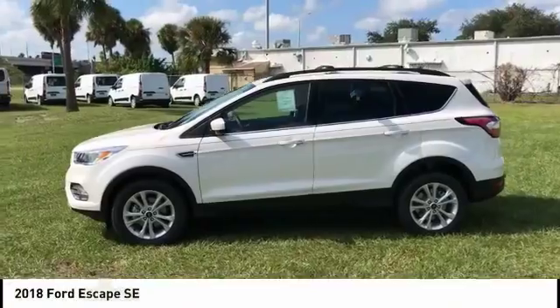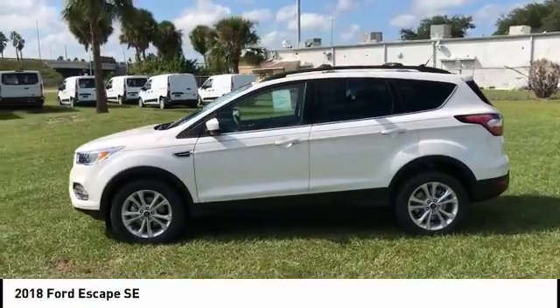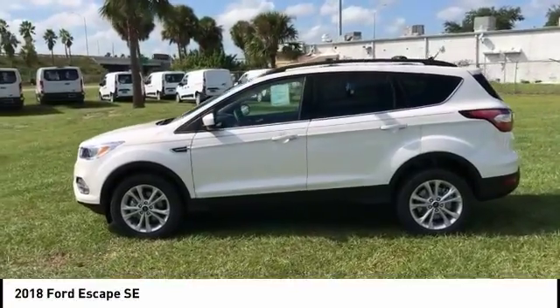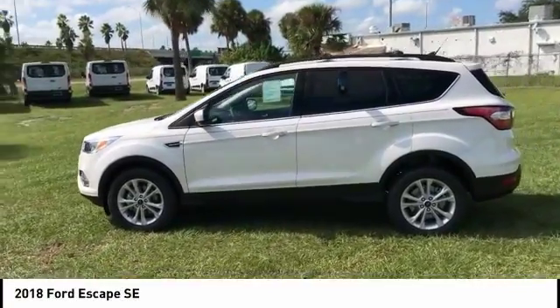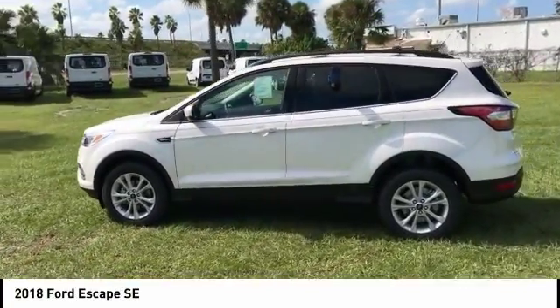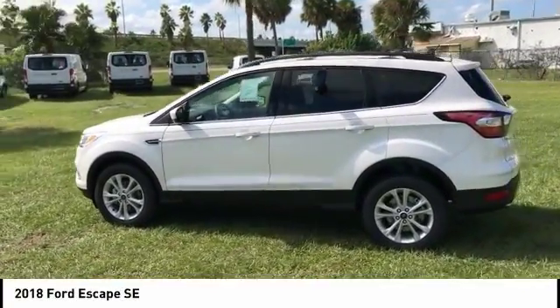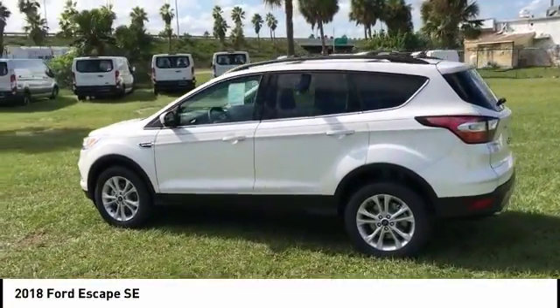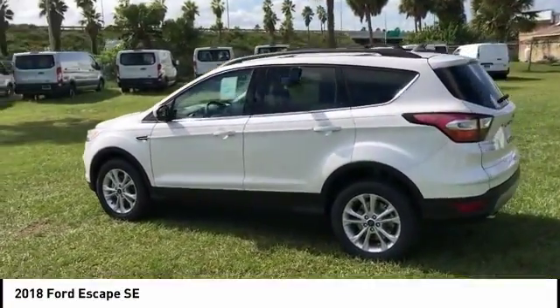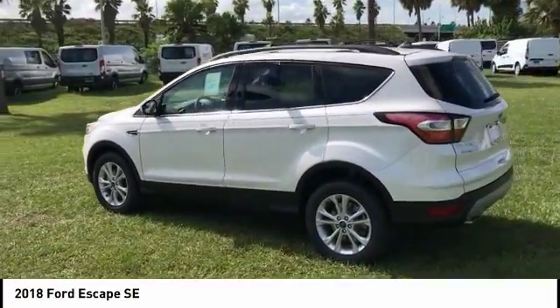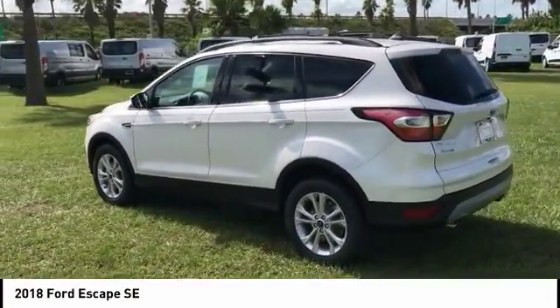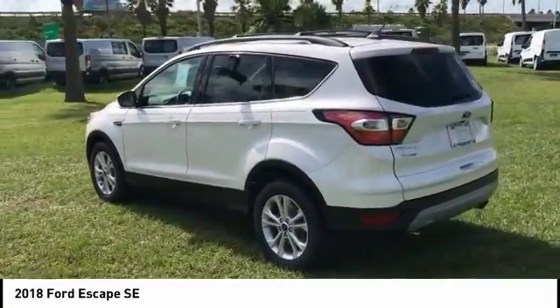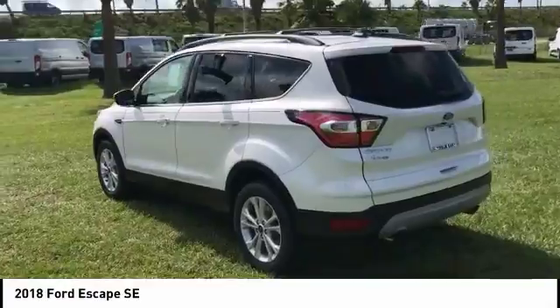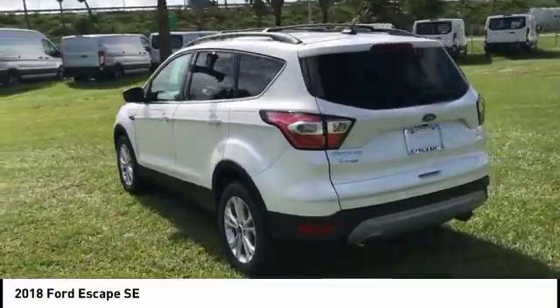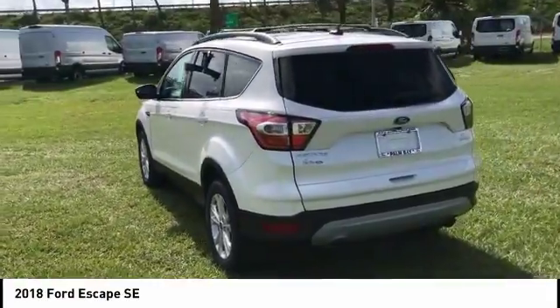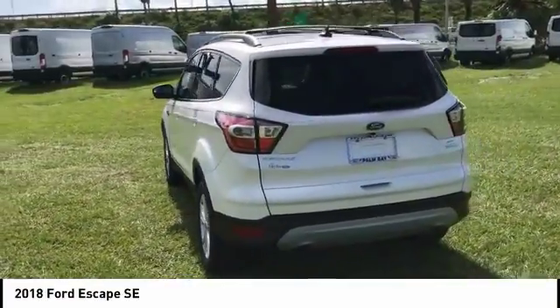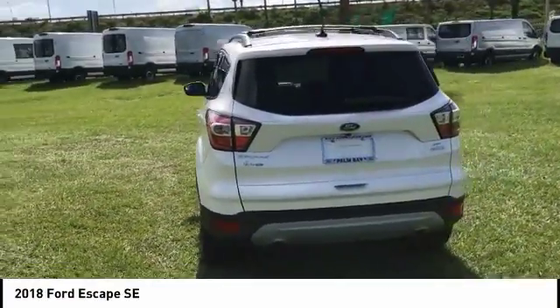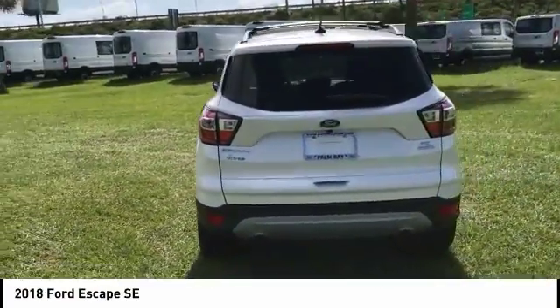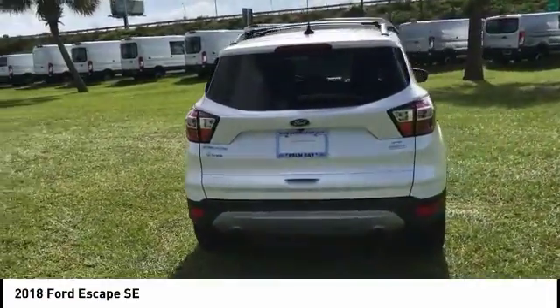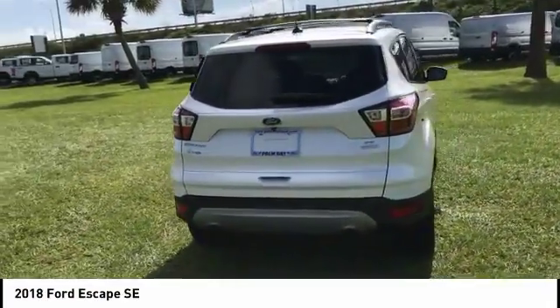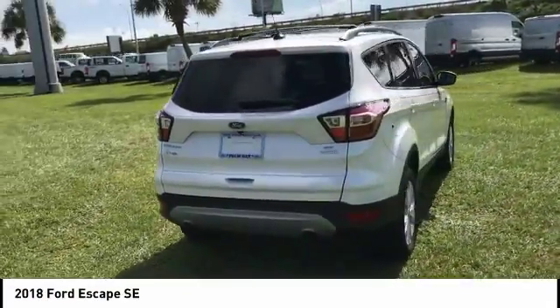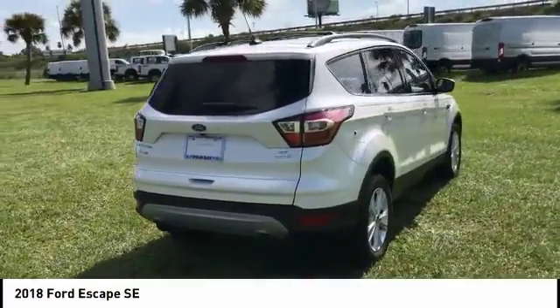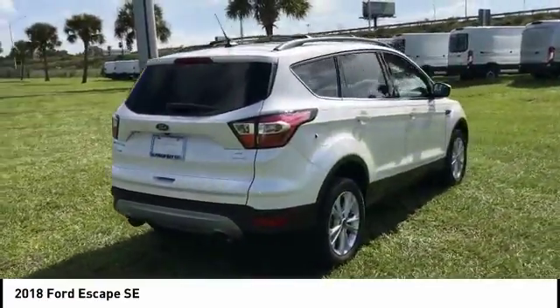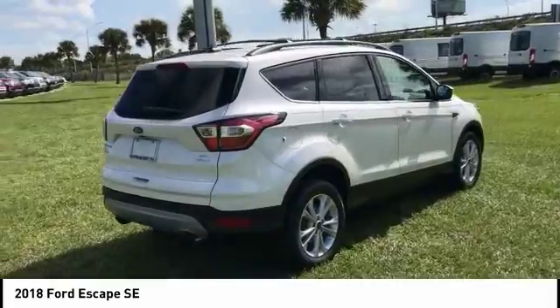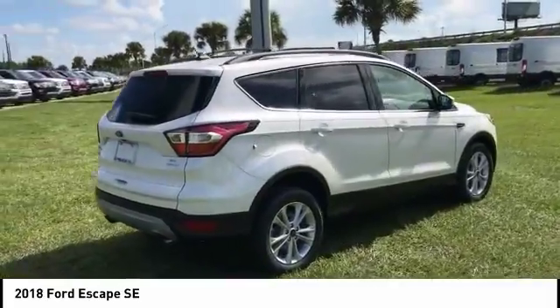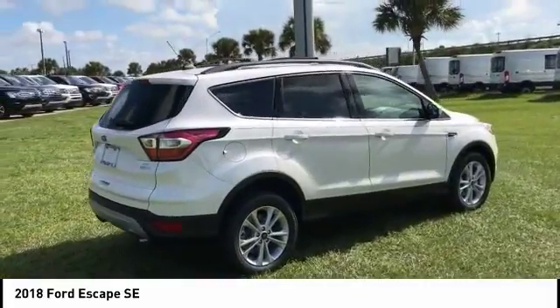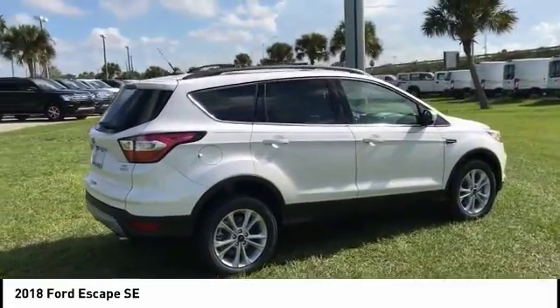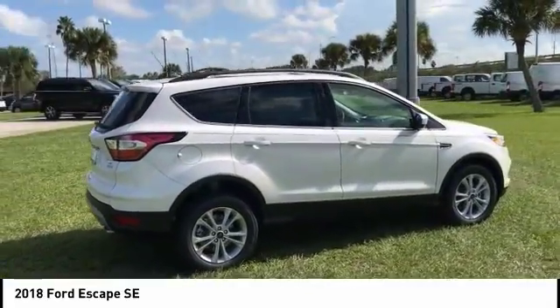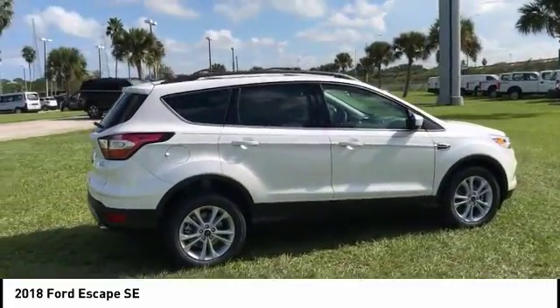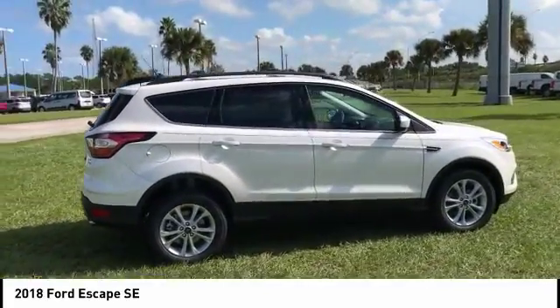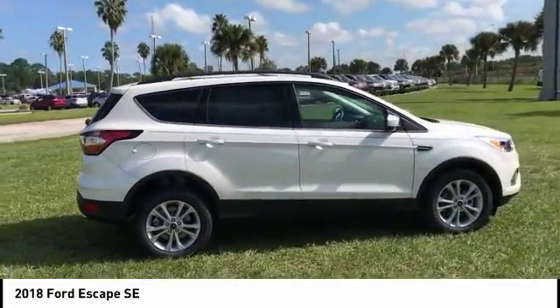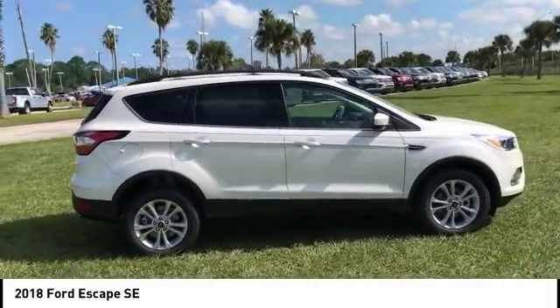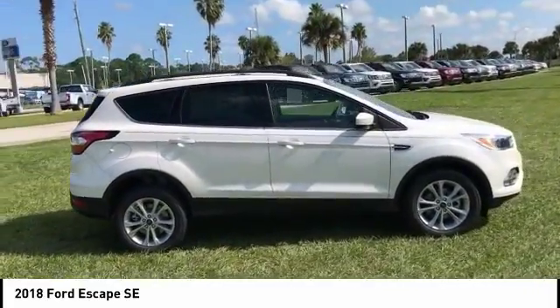Looking for the right vehicle? Check out the 2018 Escape Gas Engines Flex. Sip and Go with Ford Escape, priced below $25,000. This vehicle has less than 100 miles.